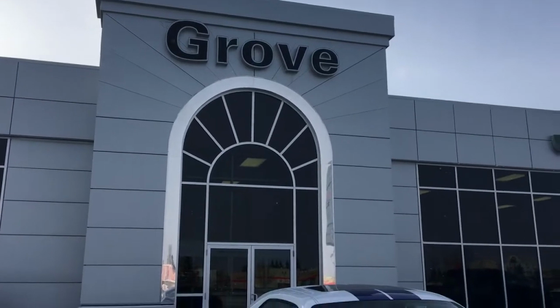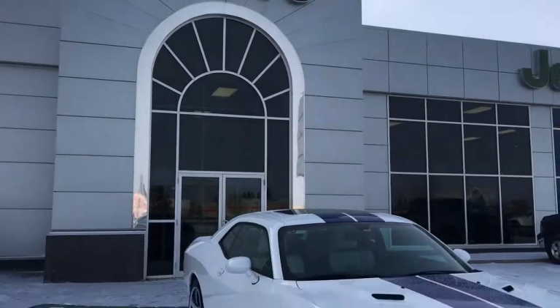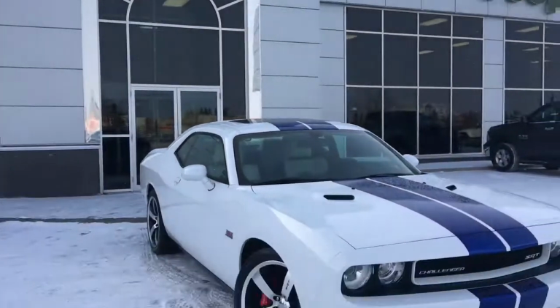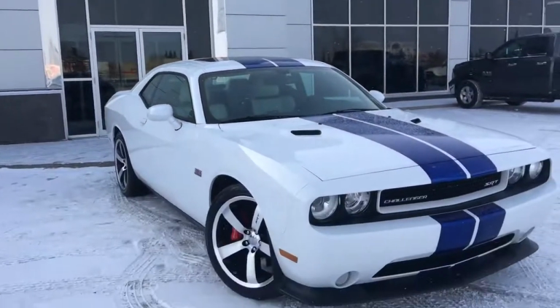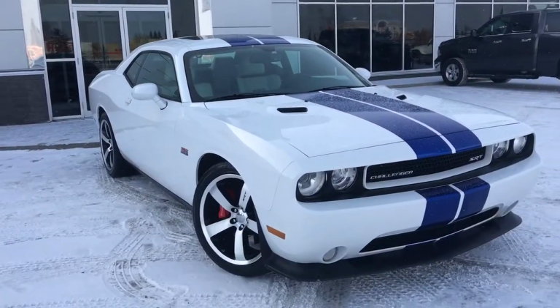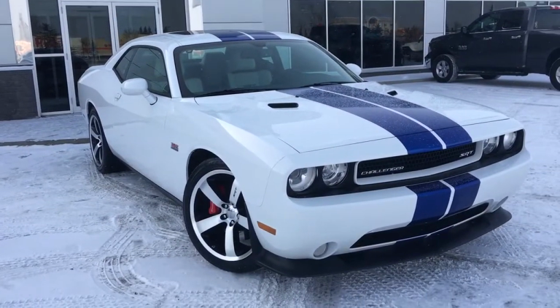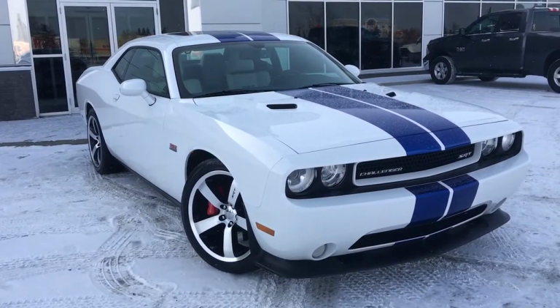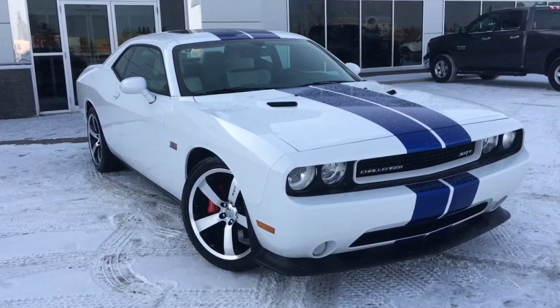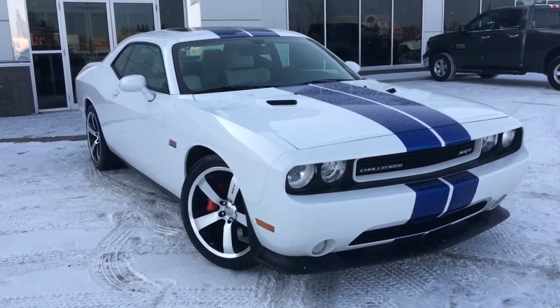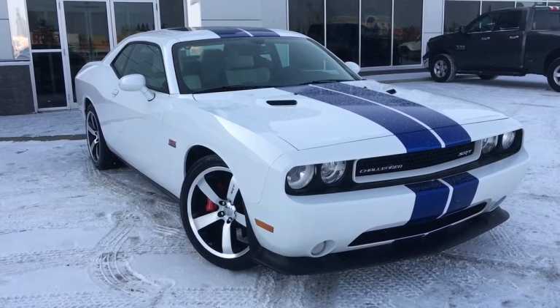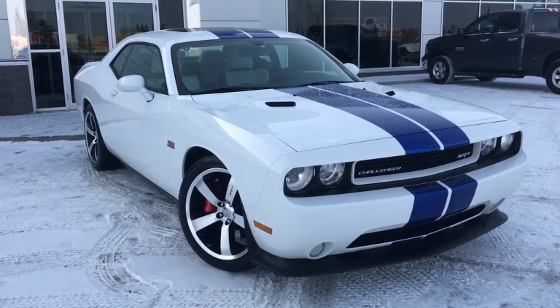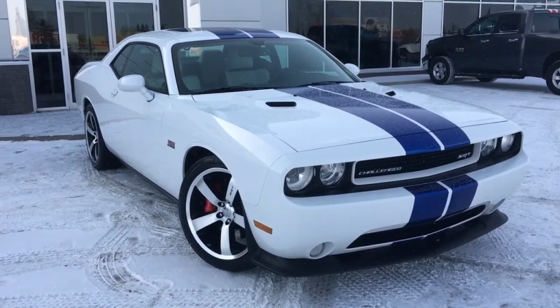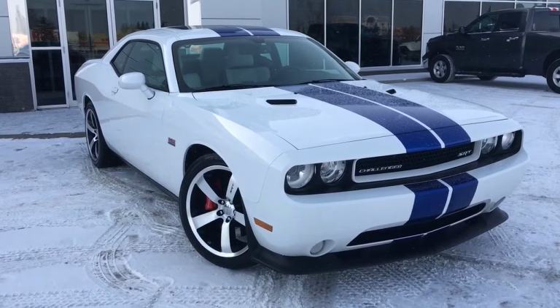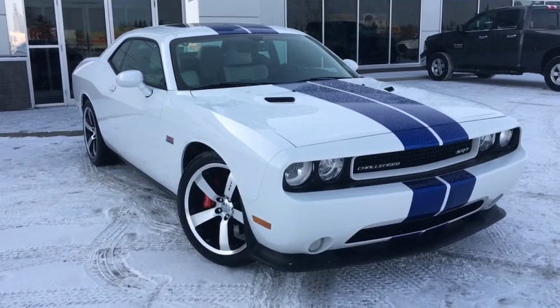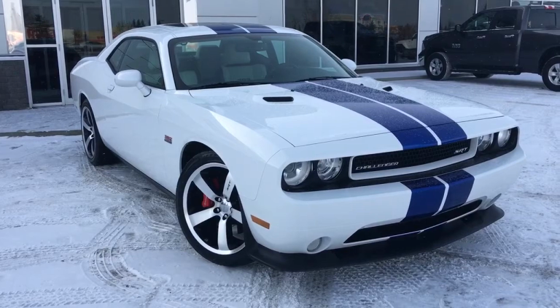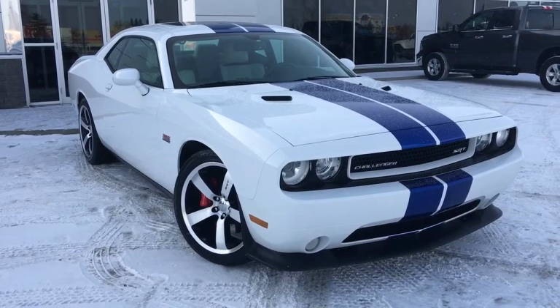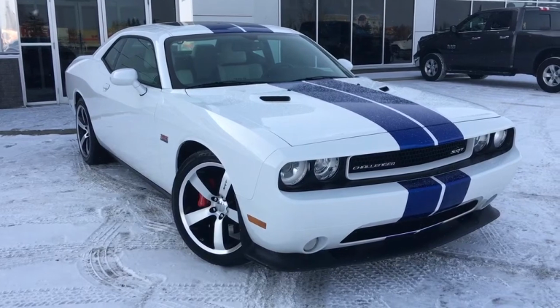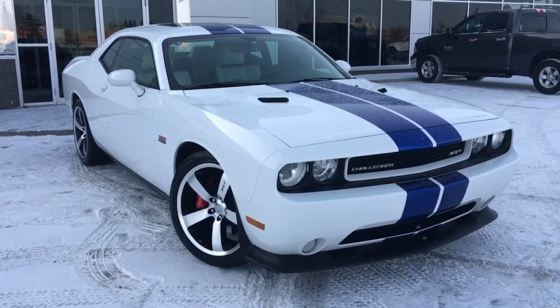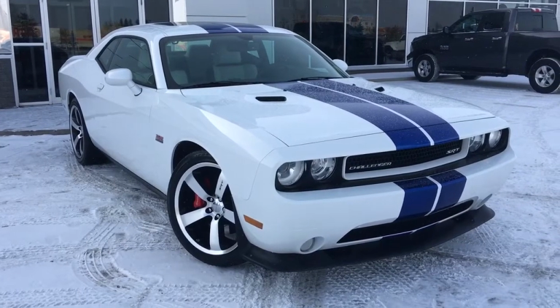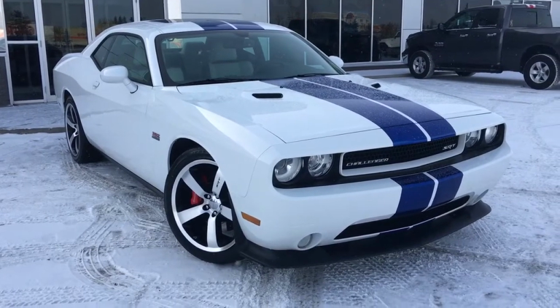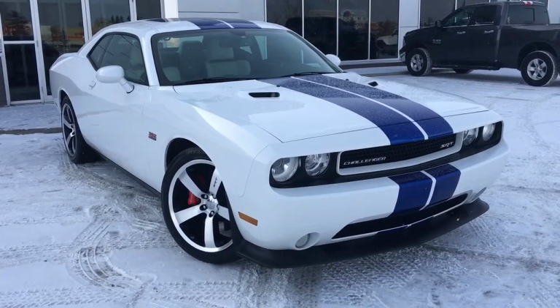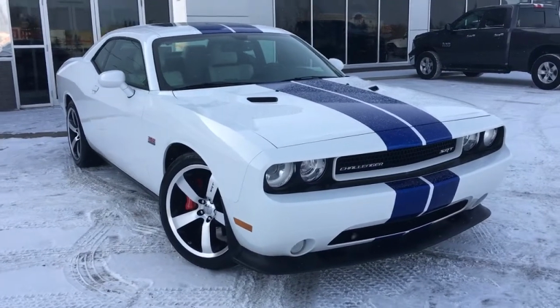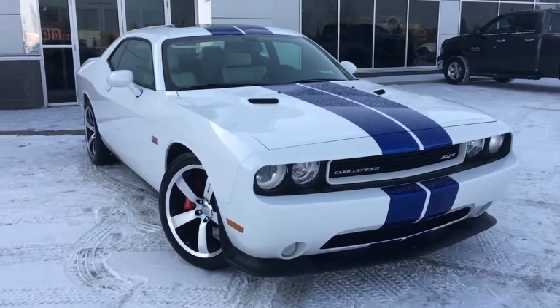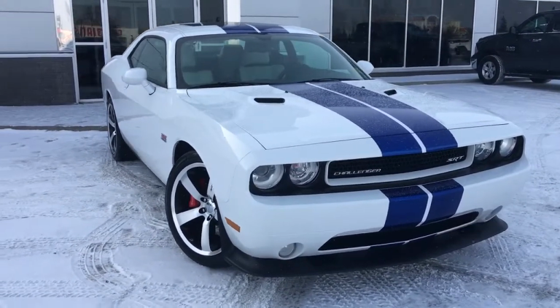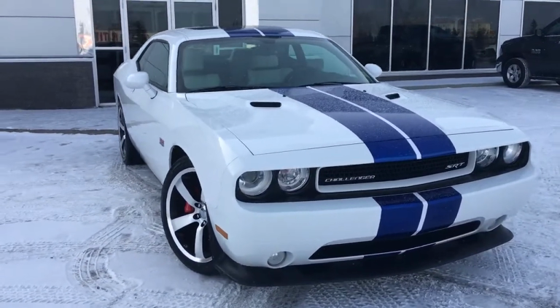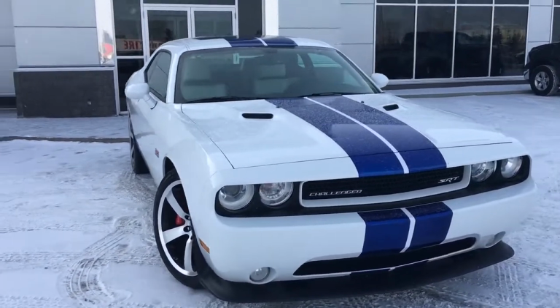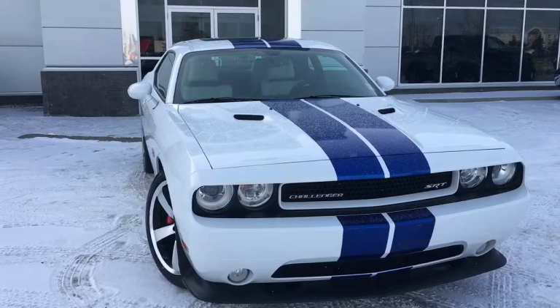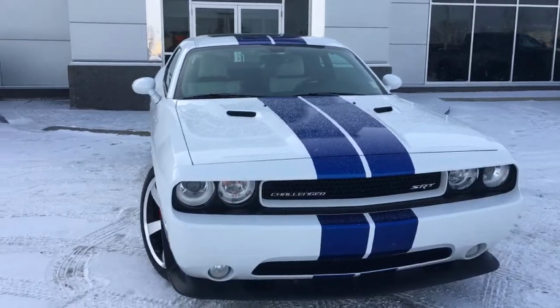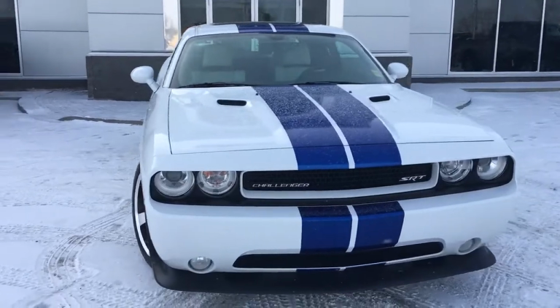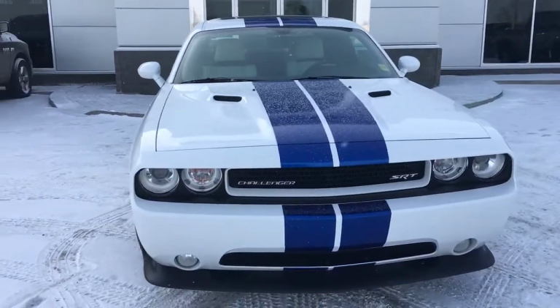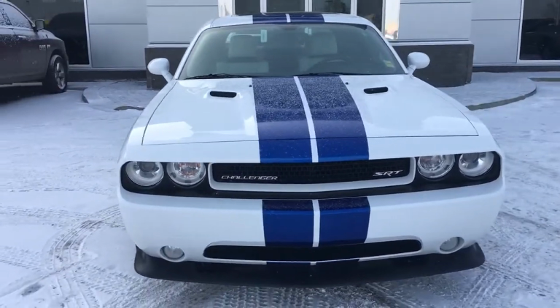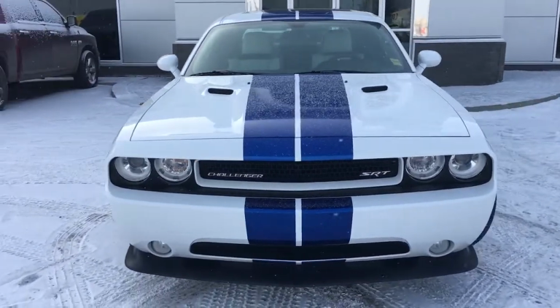Welcome to Grove Dodge. My name is Jasmine and today we're going to be looking at this 2011 Dodge Challenger SRT8 in bright white. It has a 6.4 litre engine pushing out 474 horsepower.